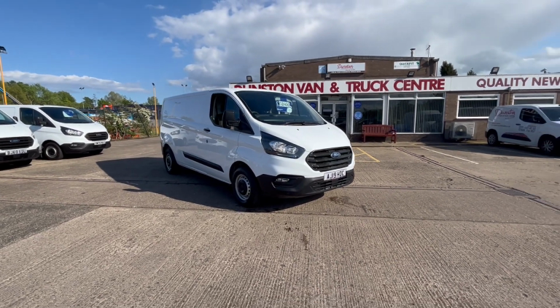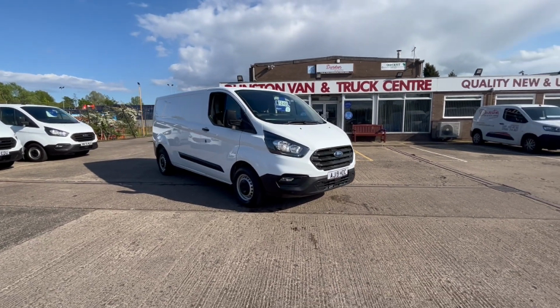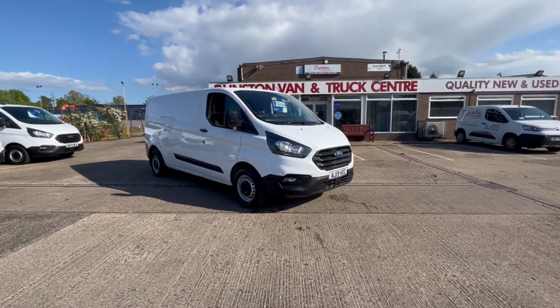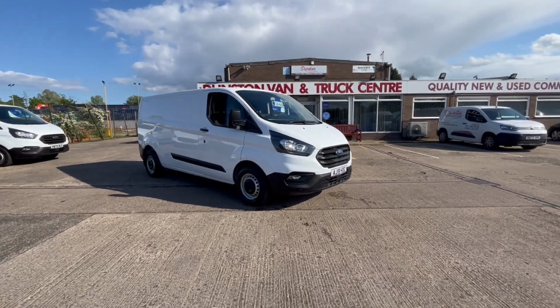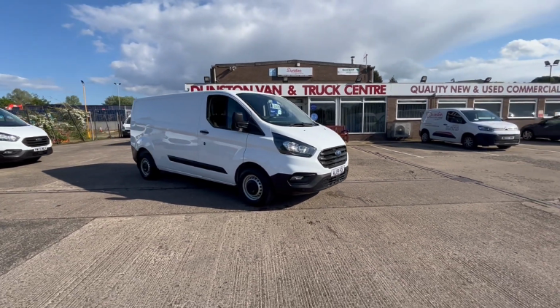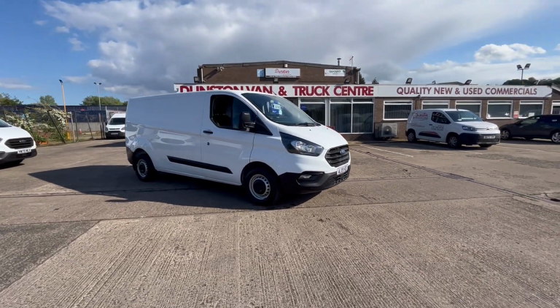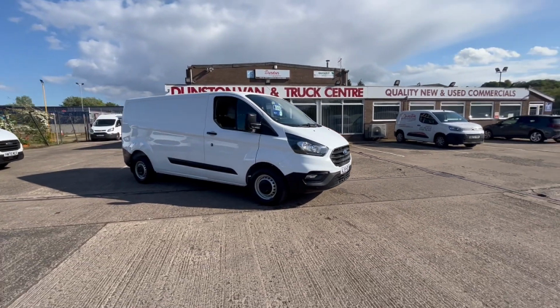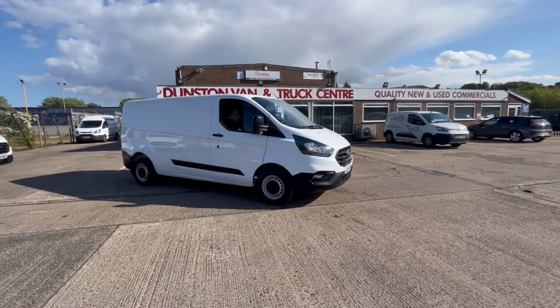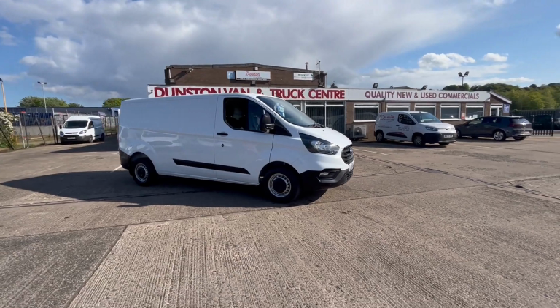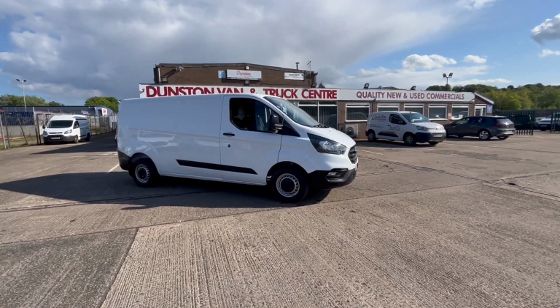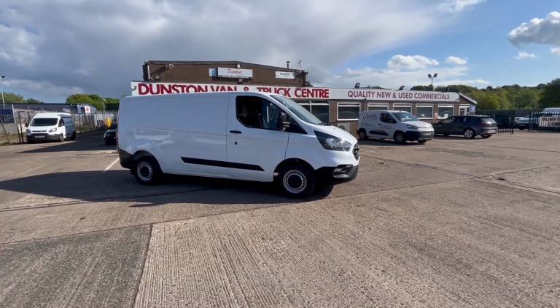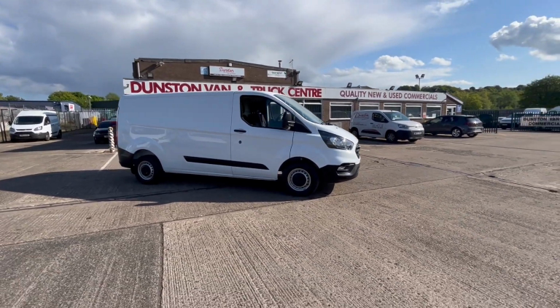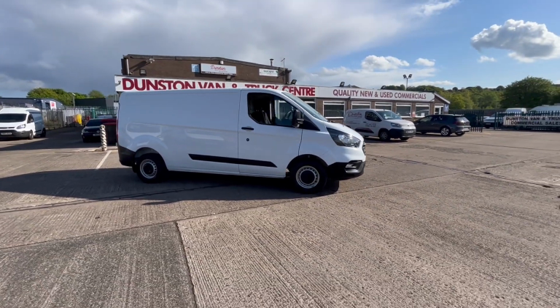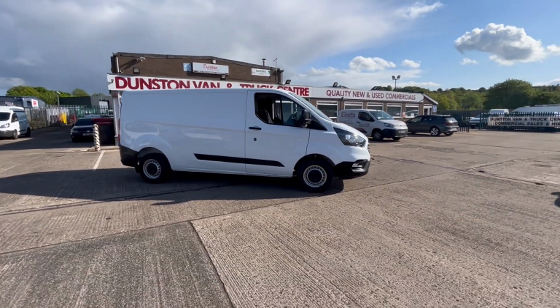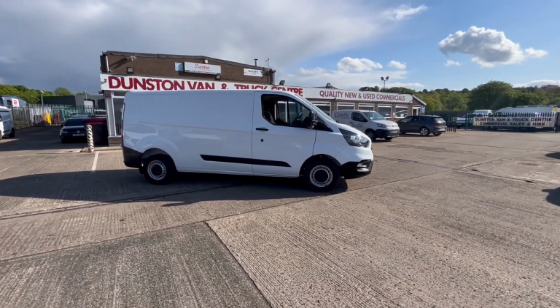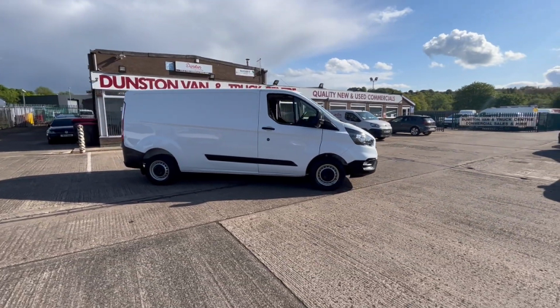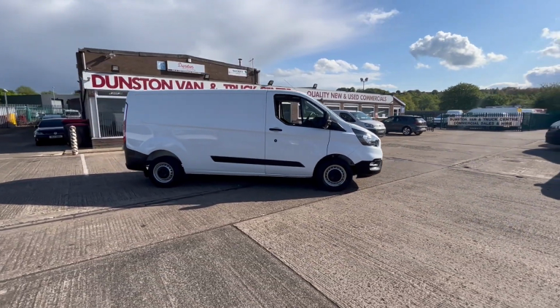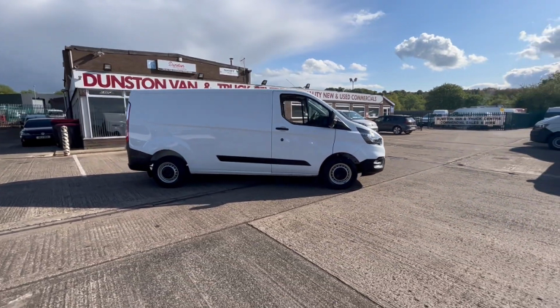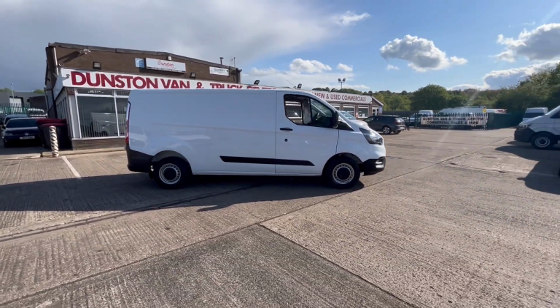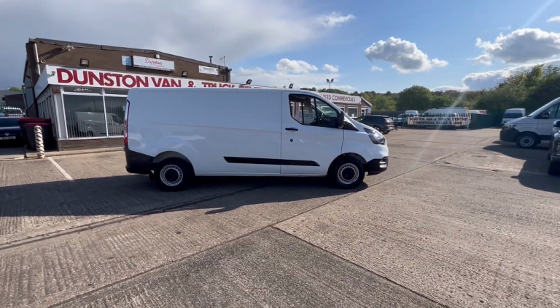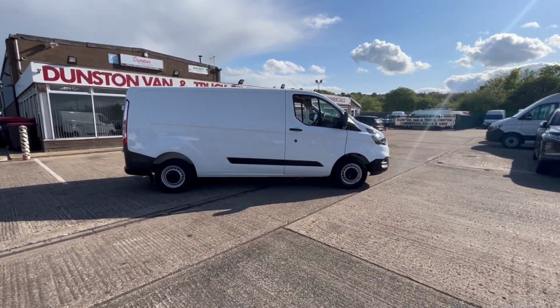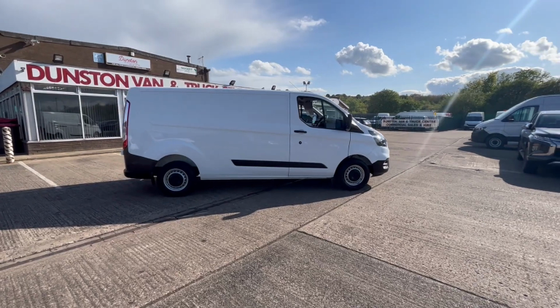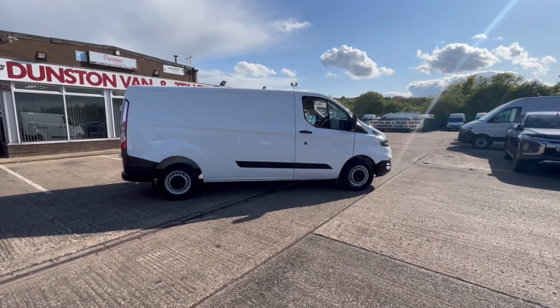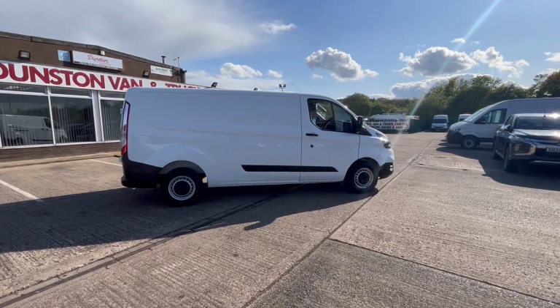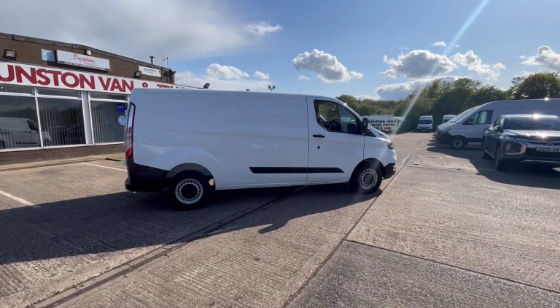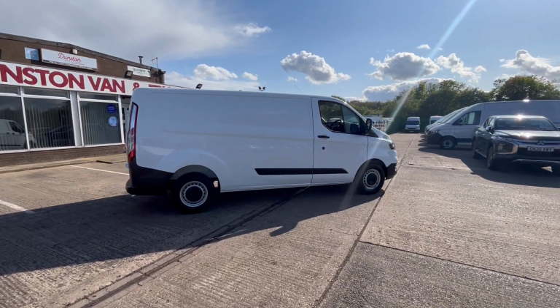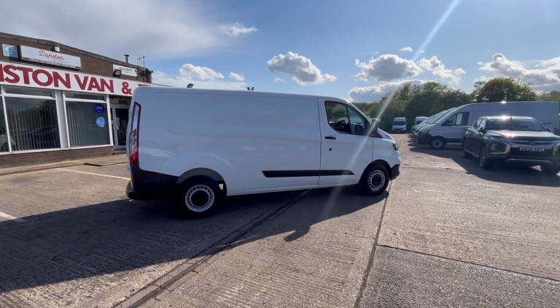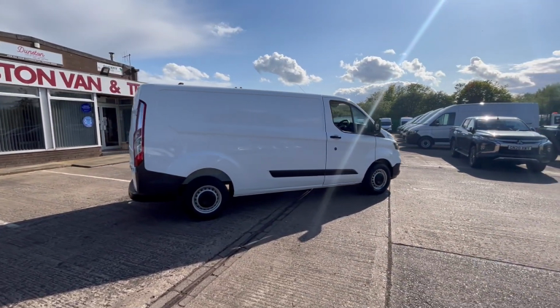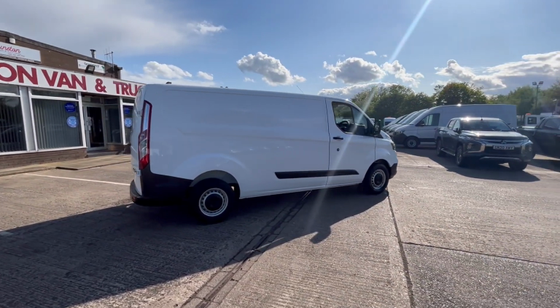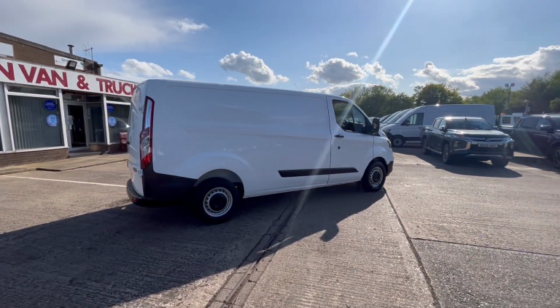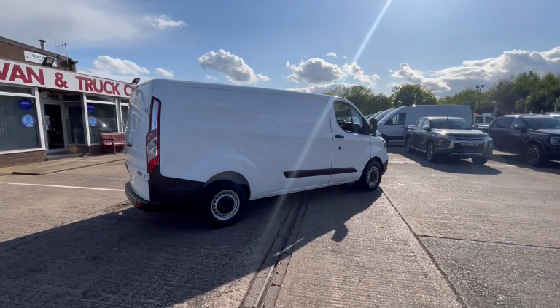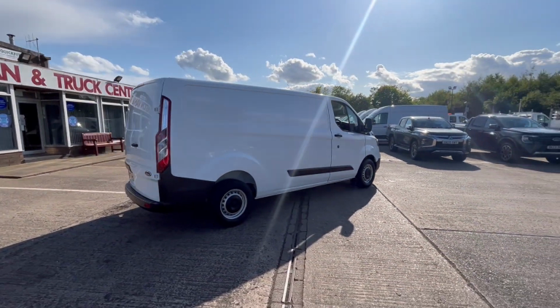2019 19-reg Ford Transit Custom, two-litre TDCi 105PS. It's an L2 H1, so it's the long wheelbase model, Euro 6, clean air zone compliant.